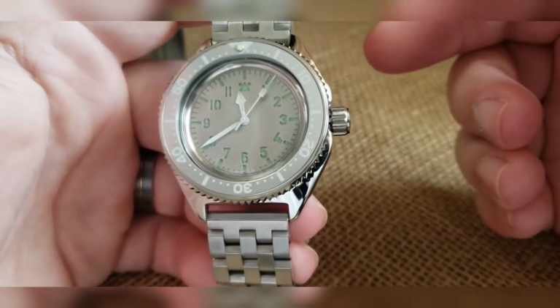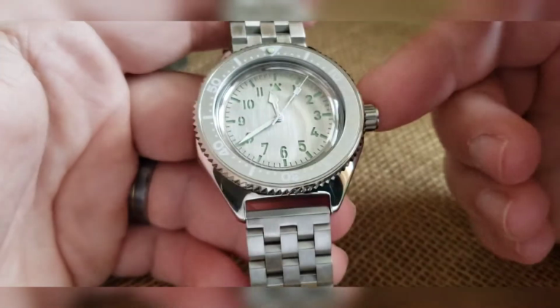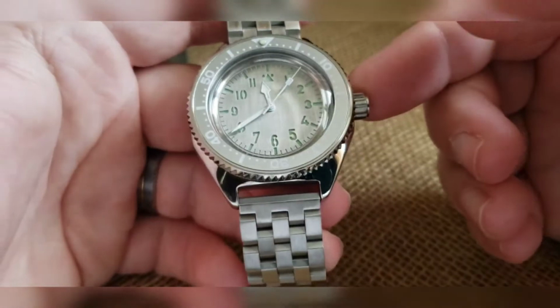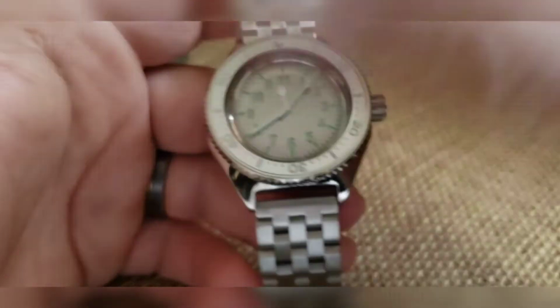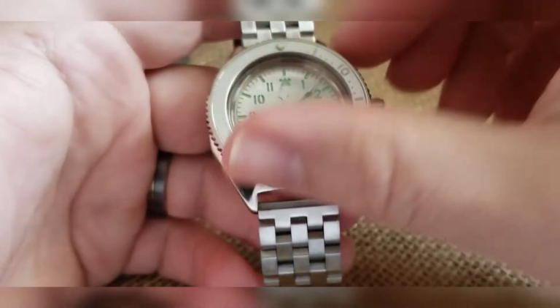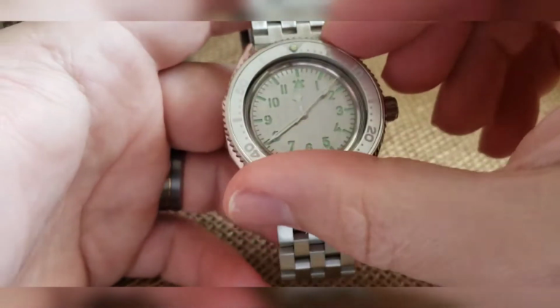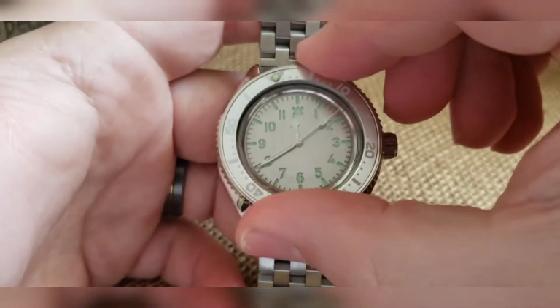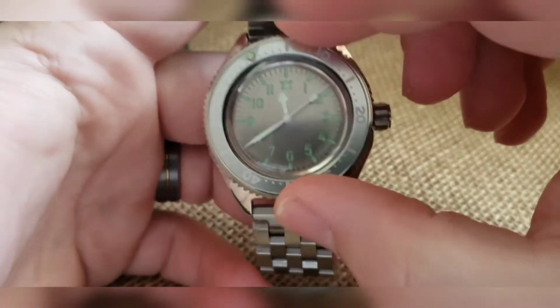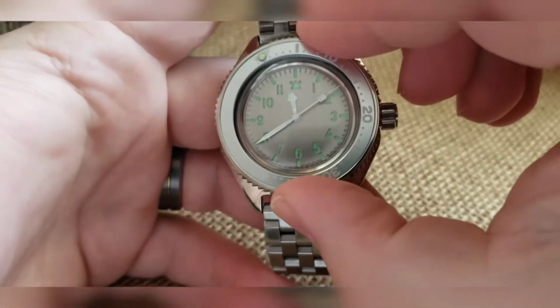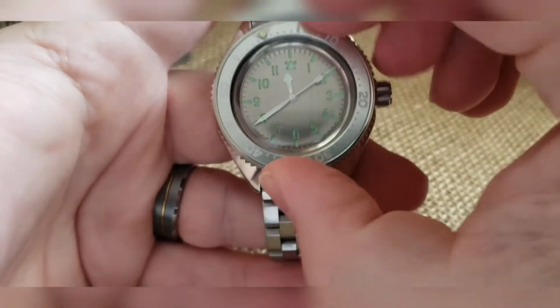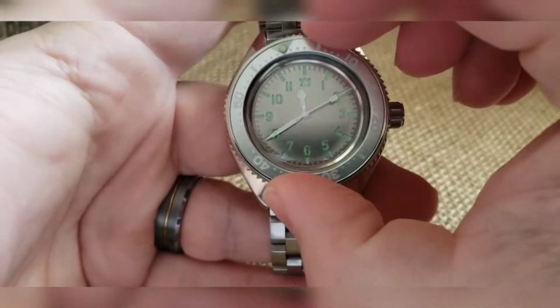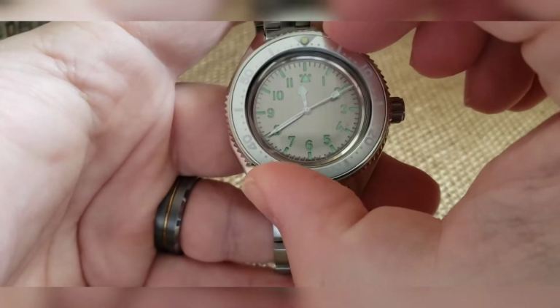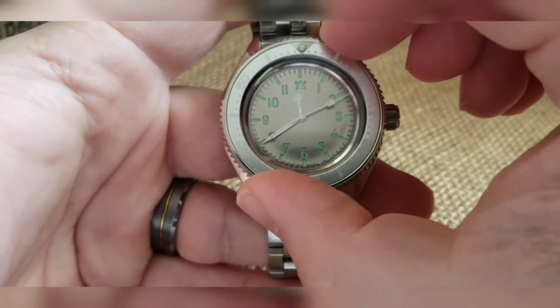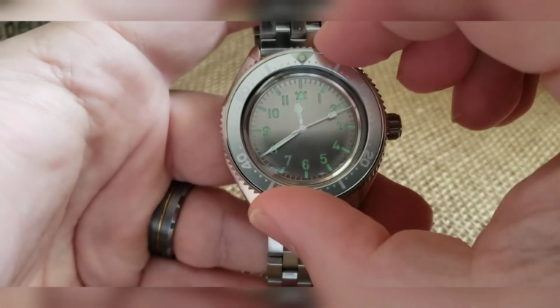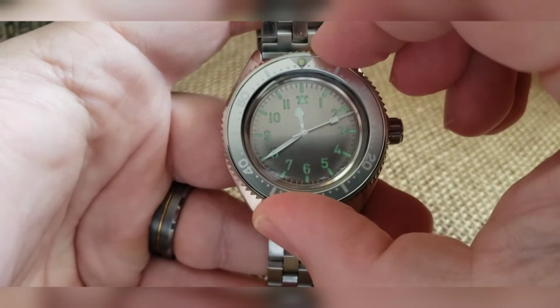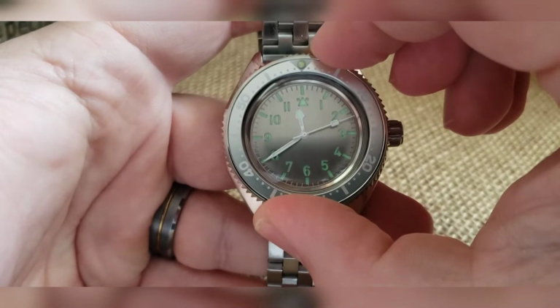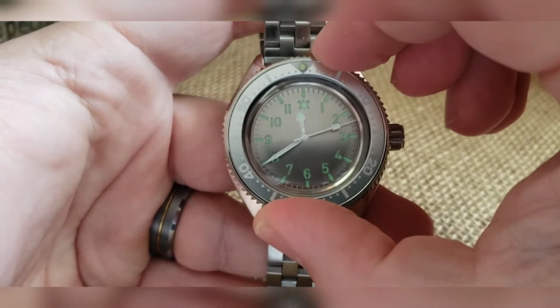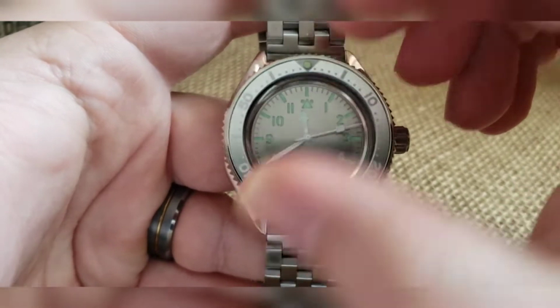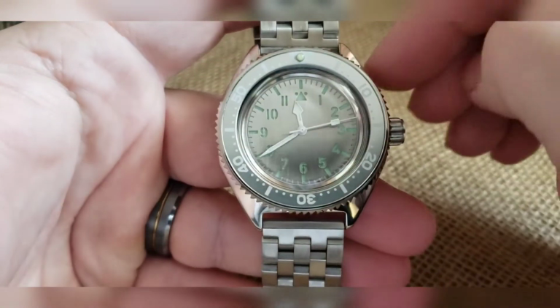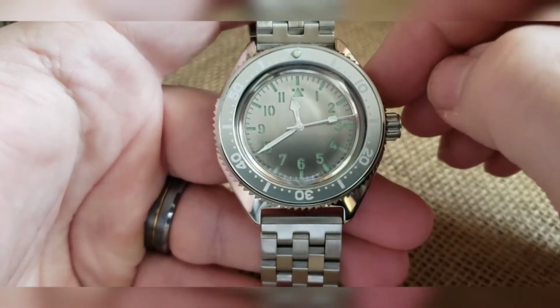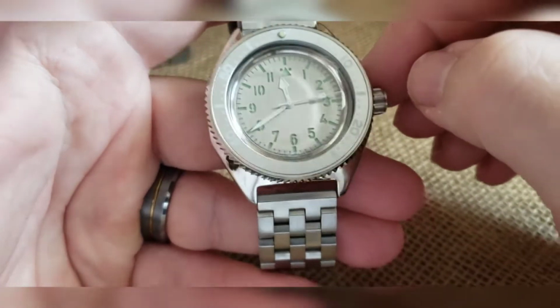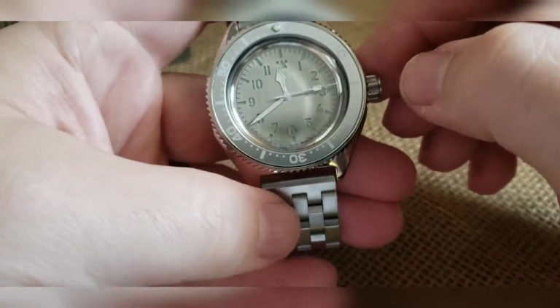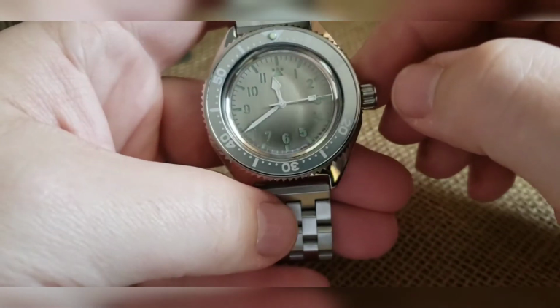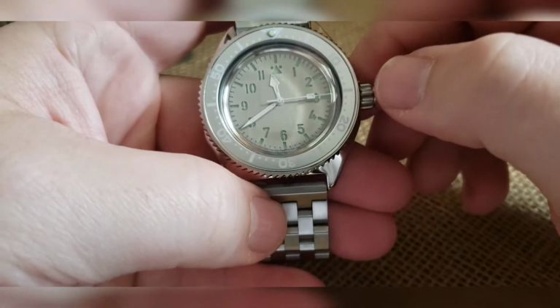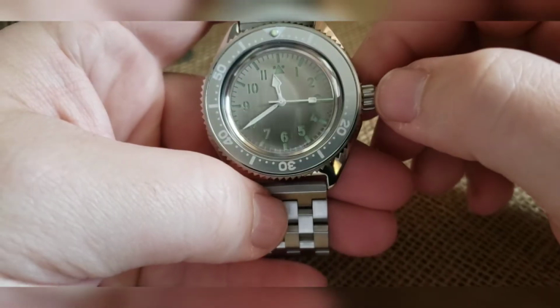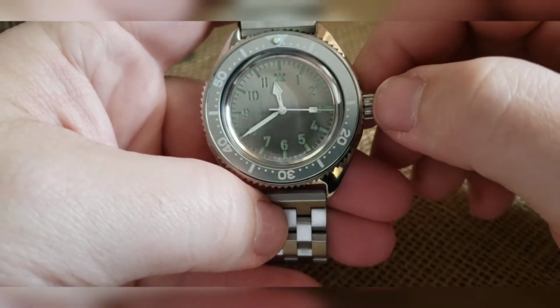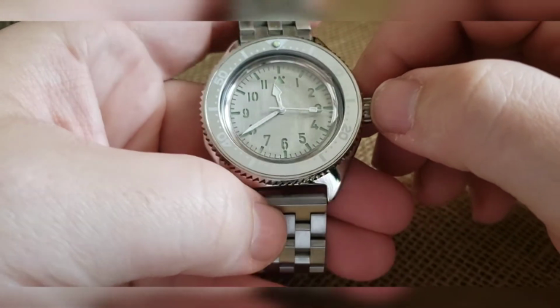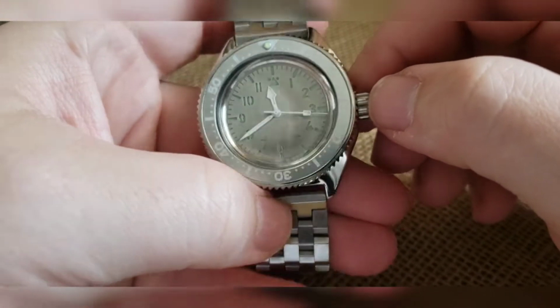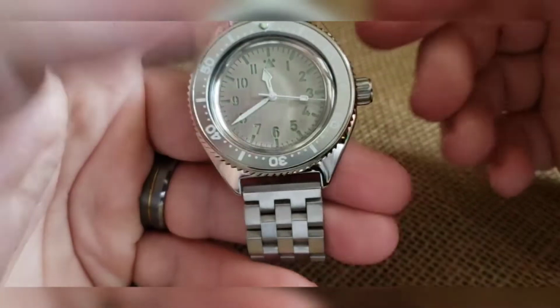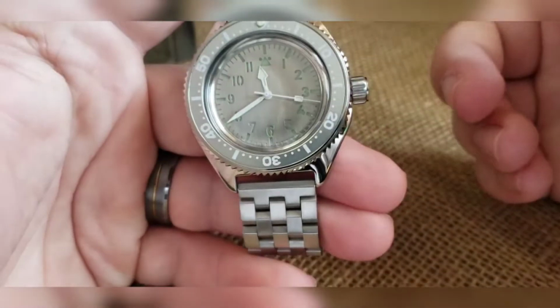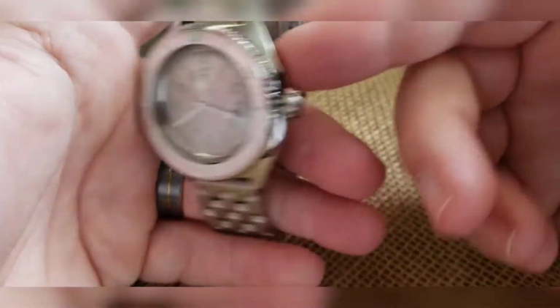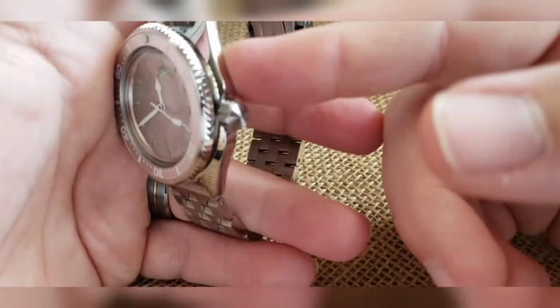Automatic mechanical. The bezel will turn left, it'll turn right — it is on there decently tight. You should not accidentally move that bezel unless you want to.